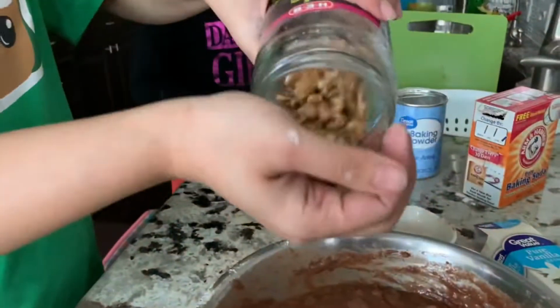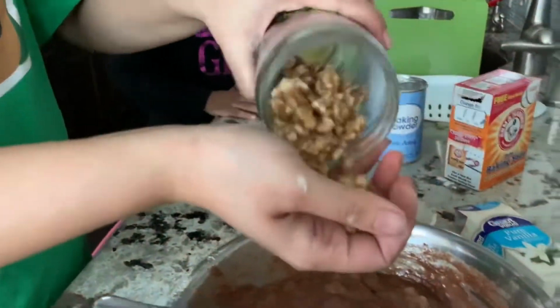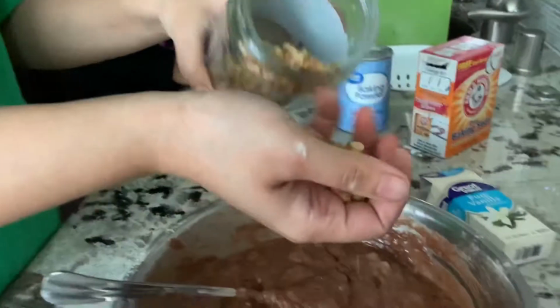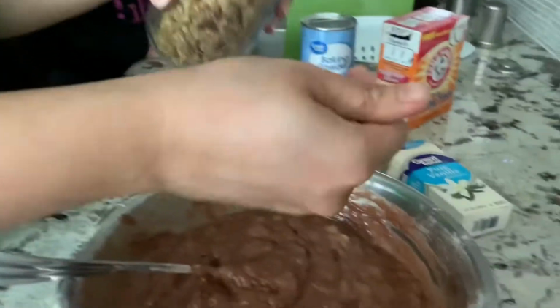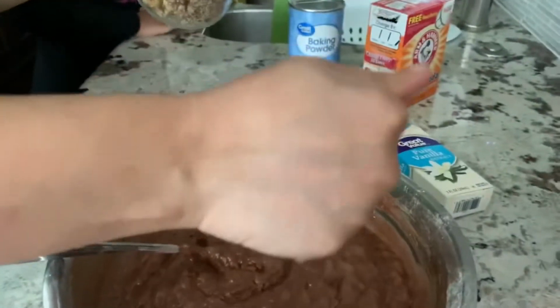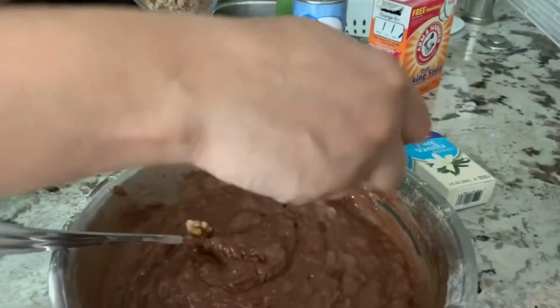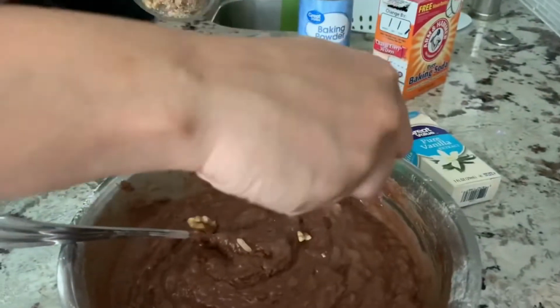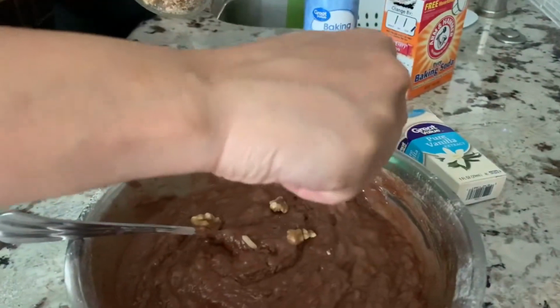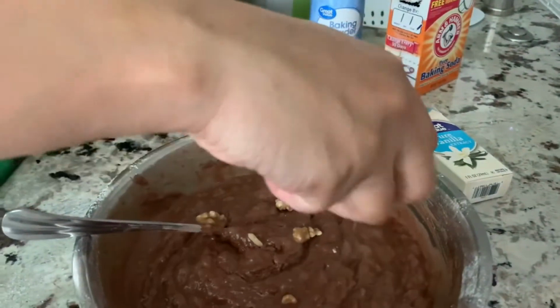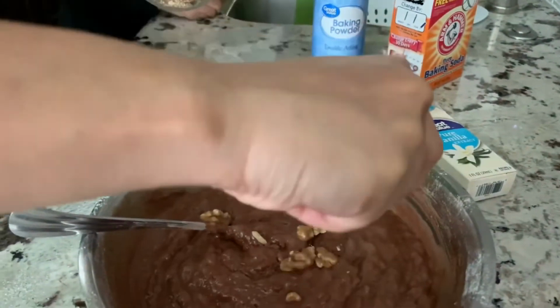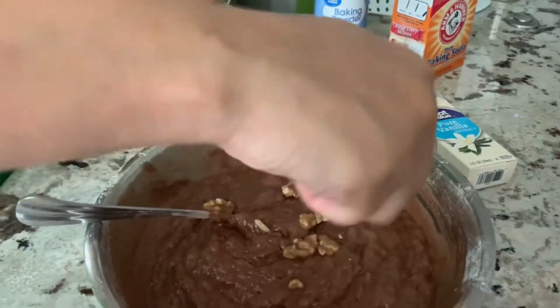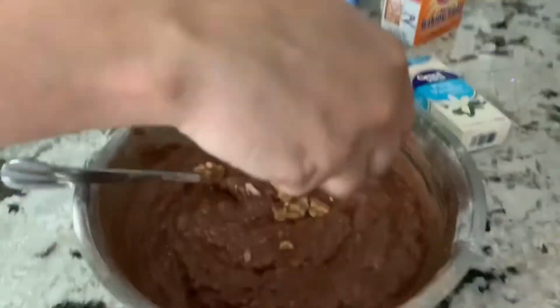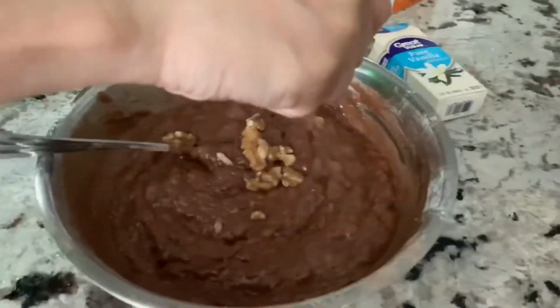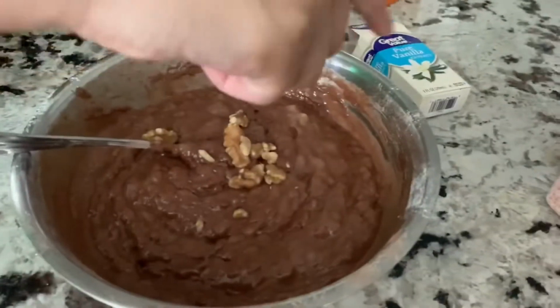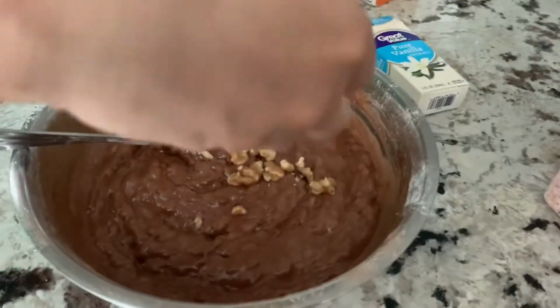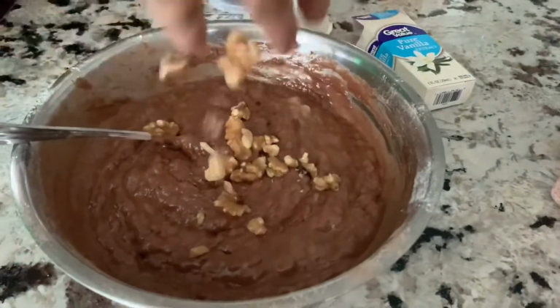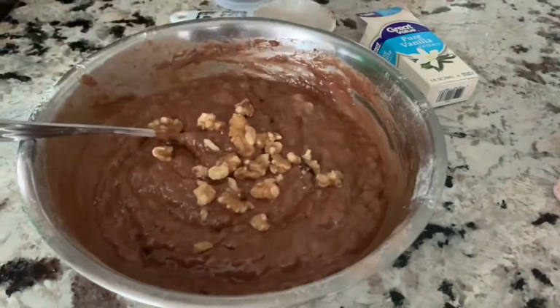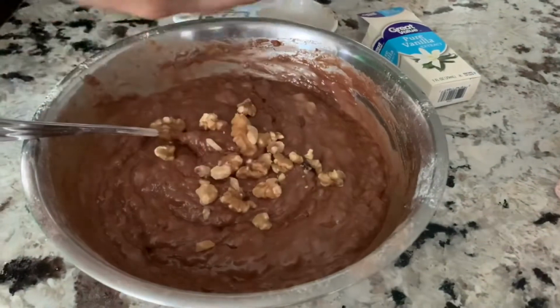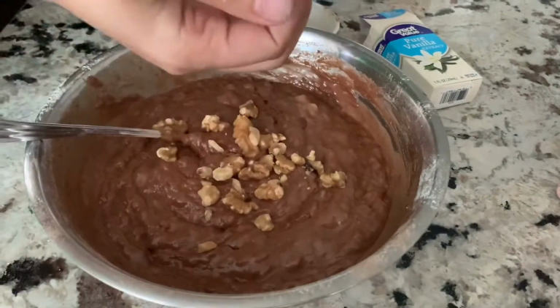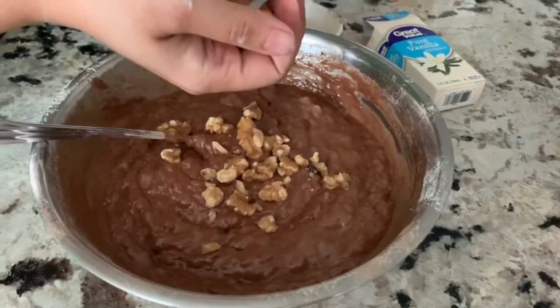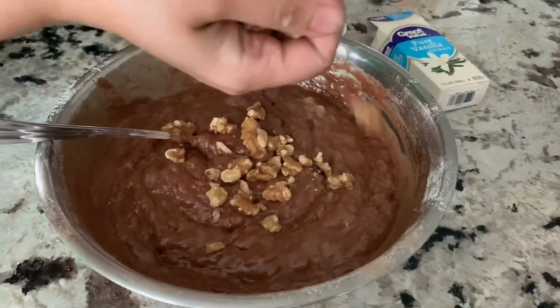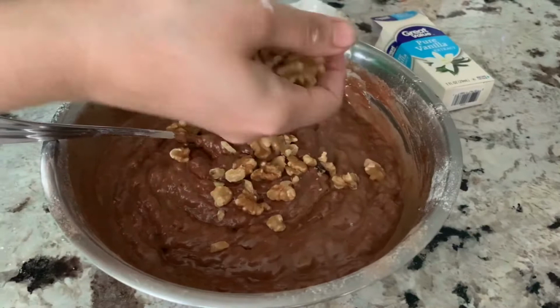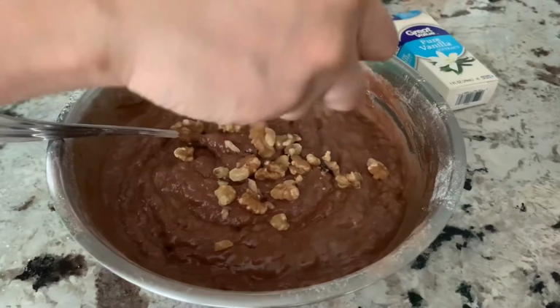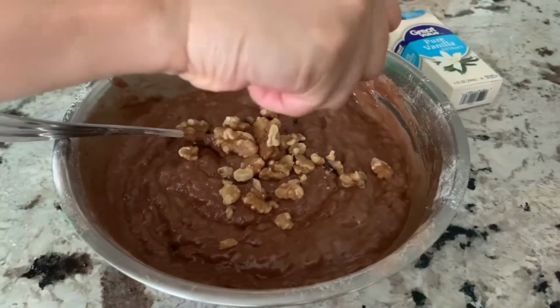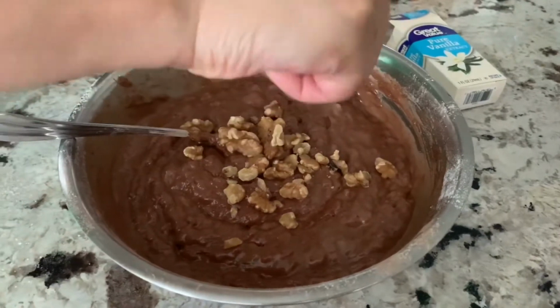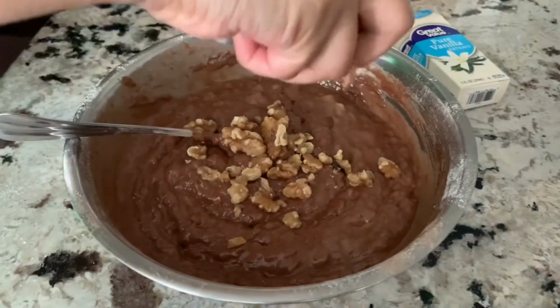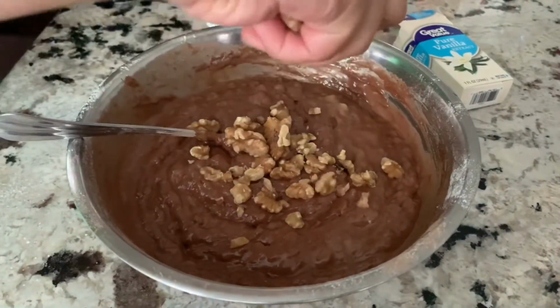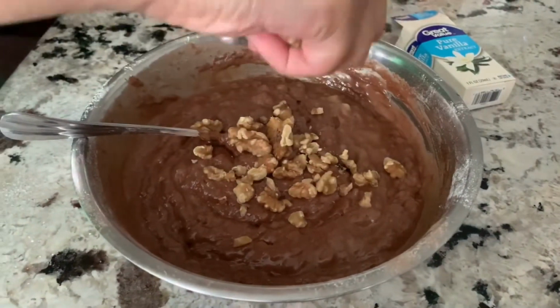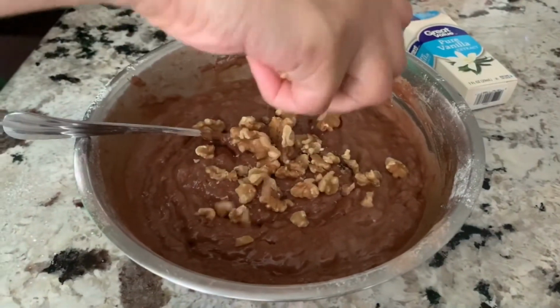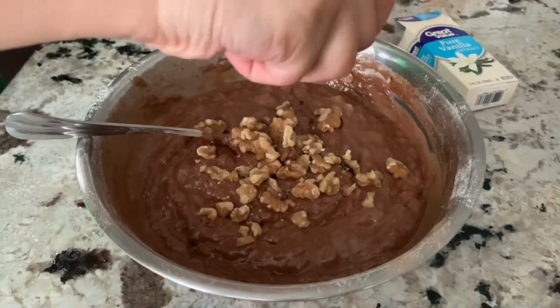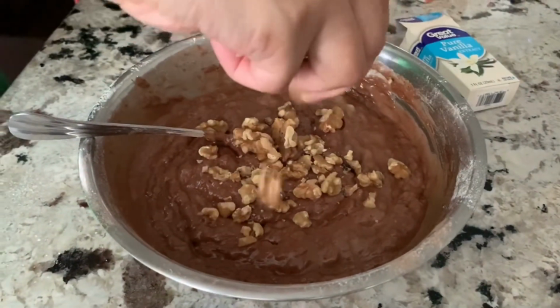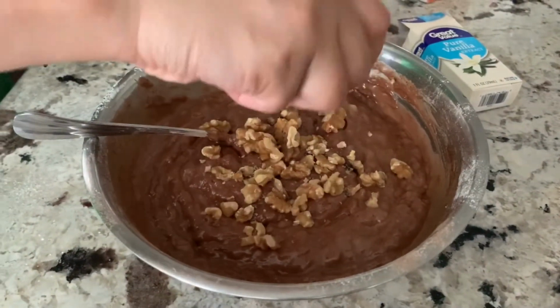It'll take basically around 40 to 50 minutes — it all depends on your oven. I'm also crushing some walnuts and adding them in here.